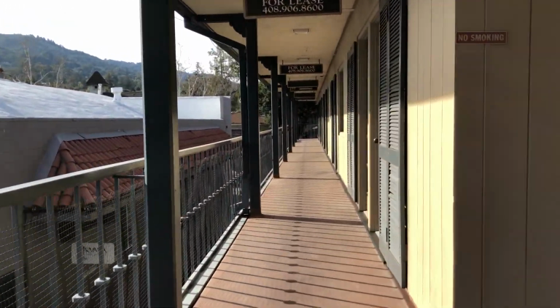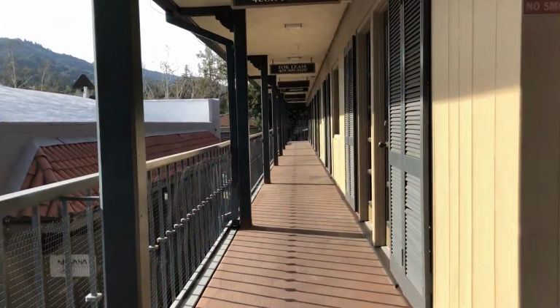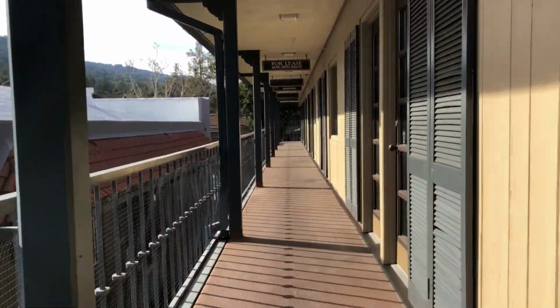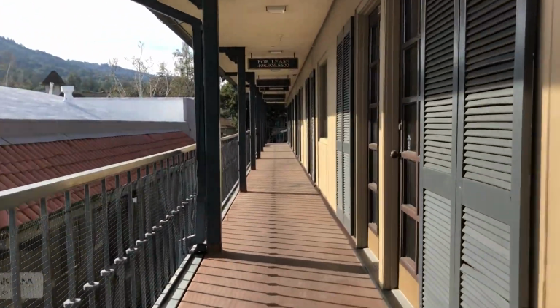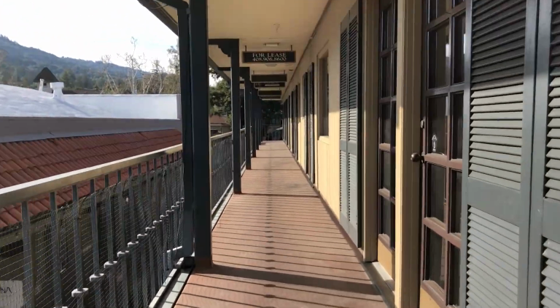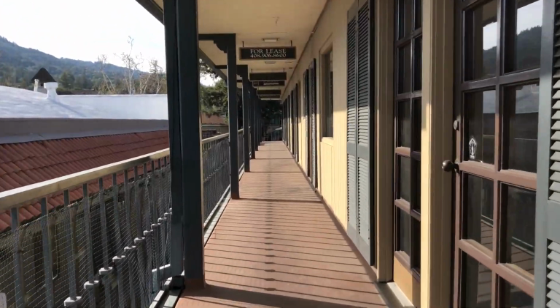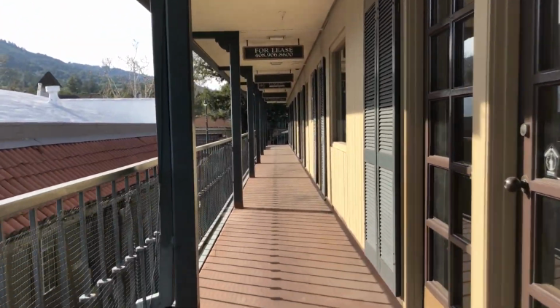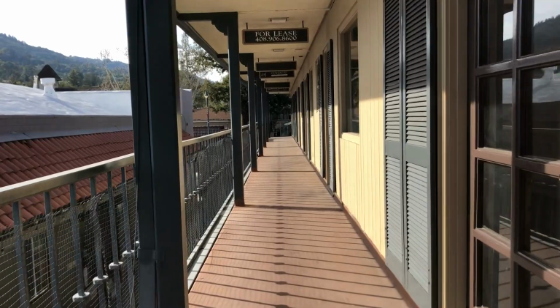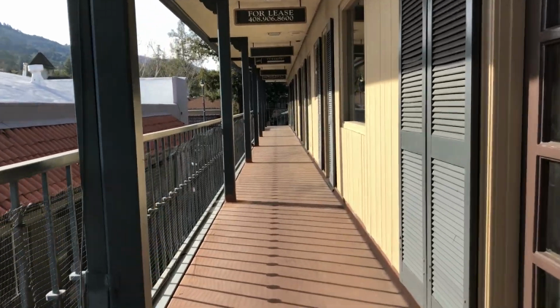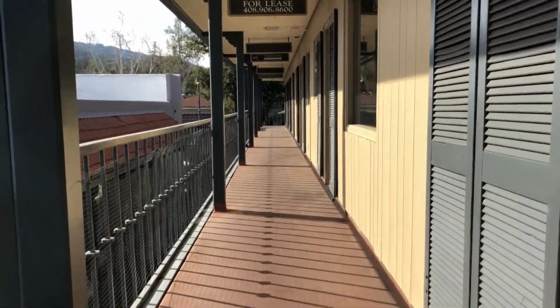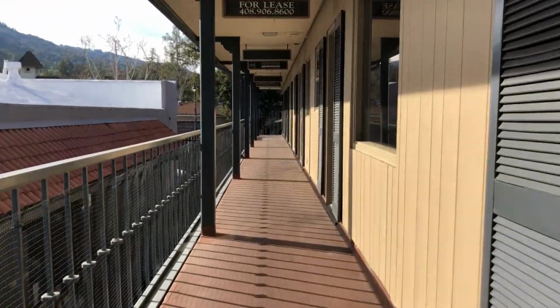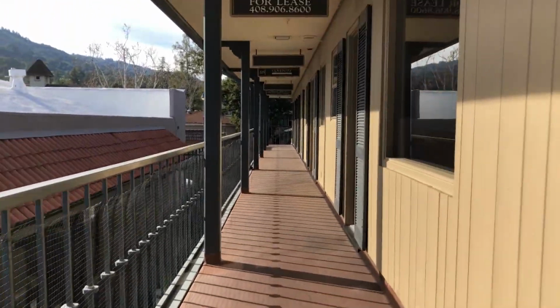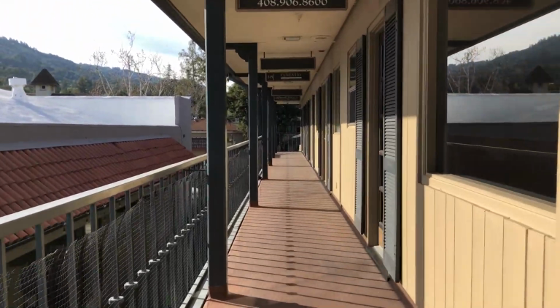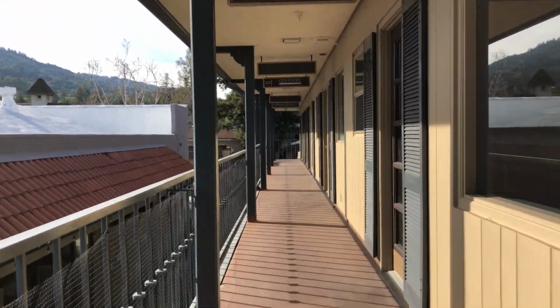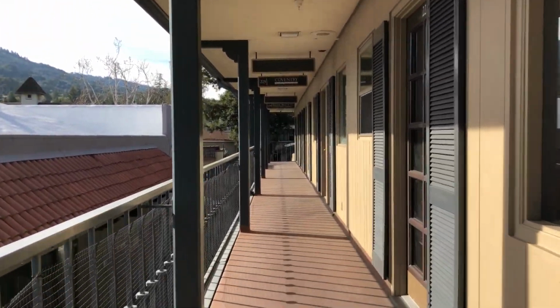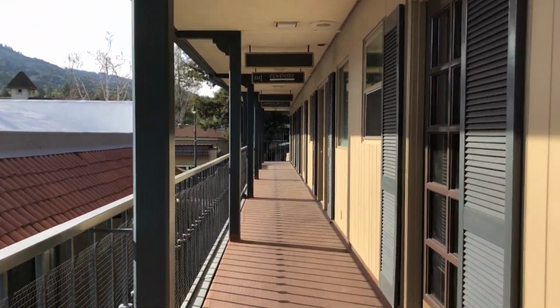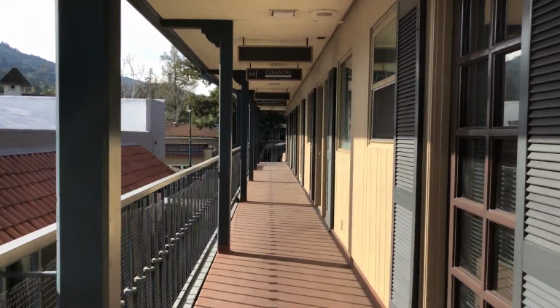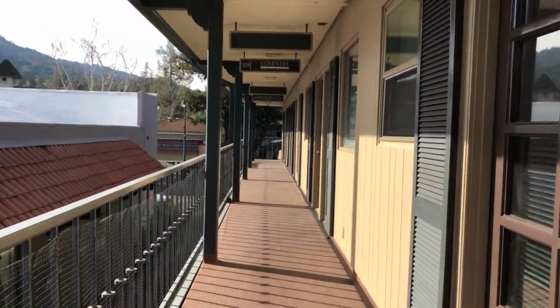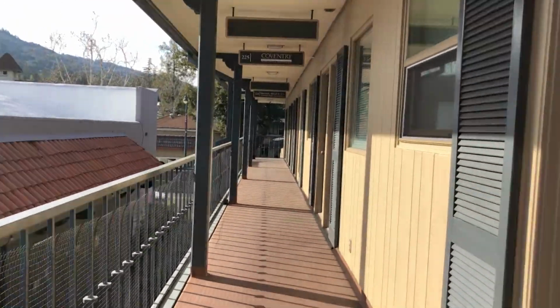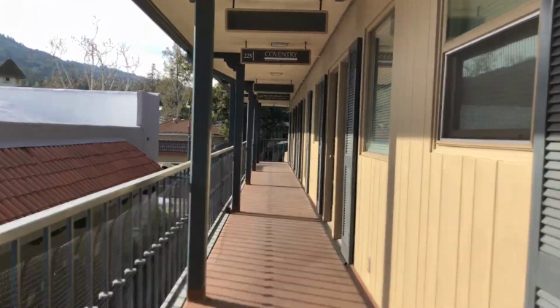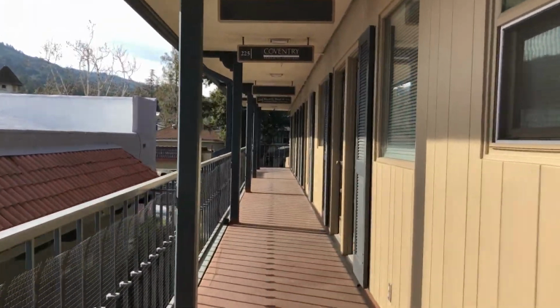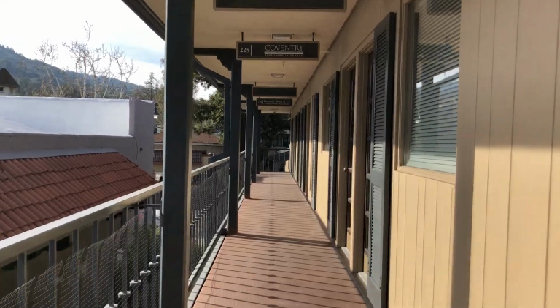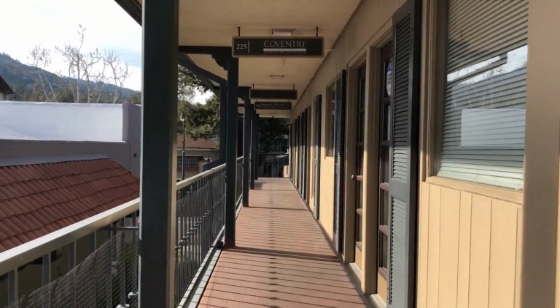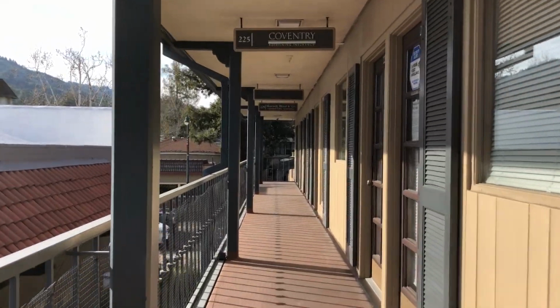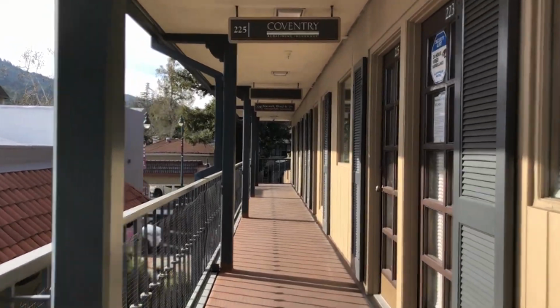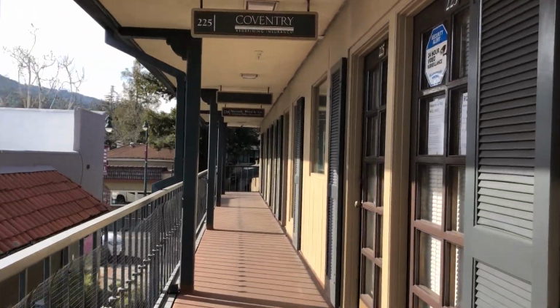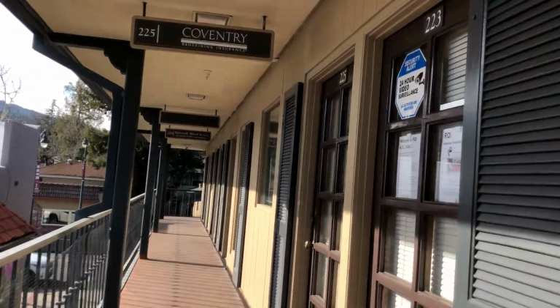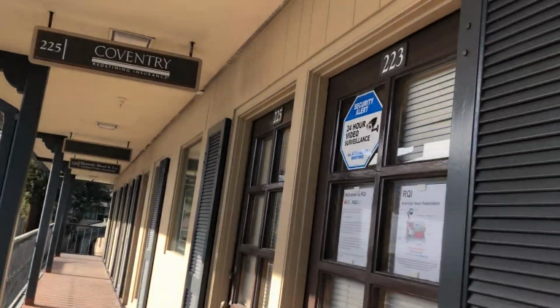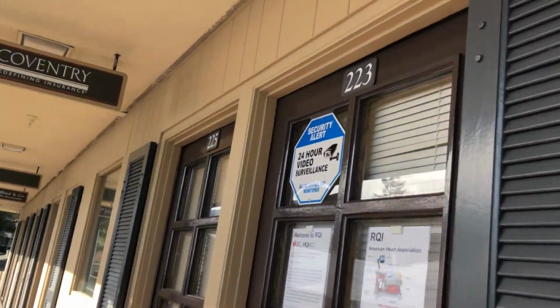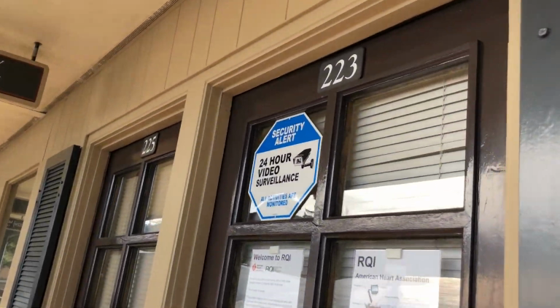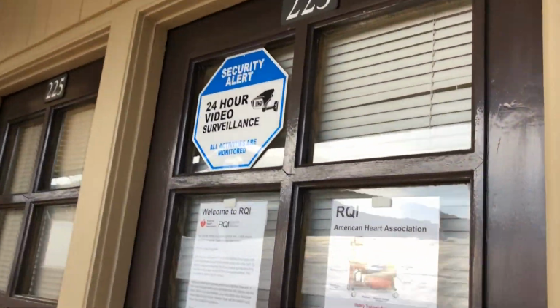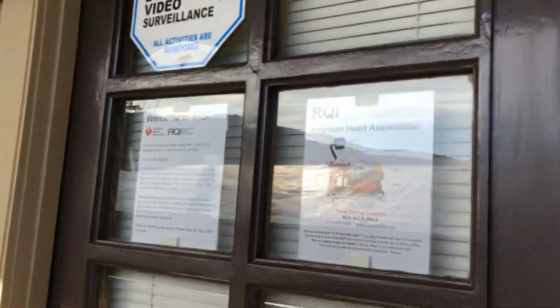Follow the walkway straight down. You will be located in suite 223 on the second floor.